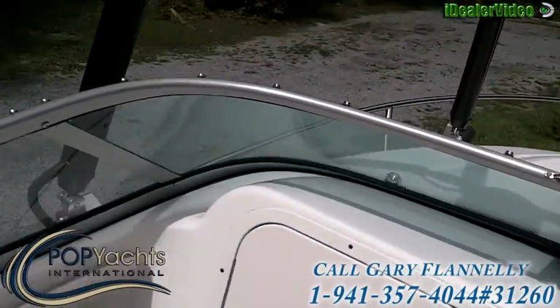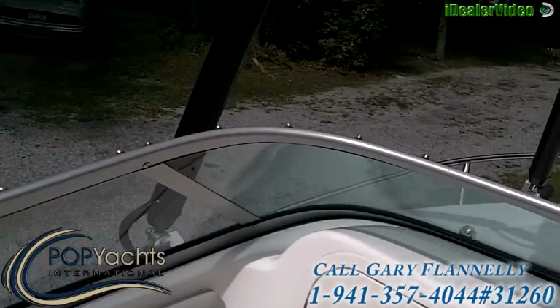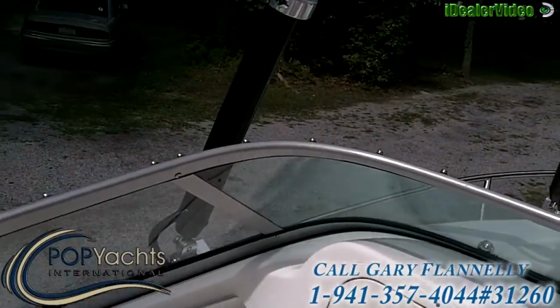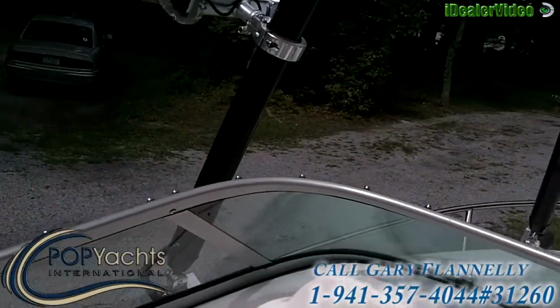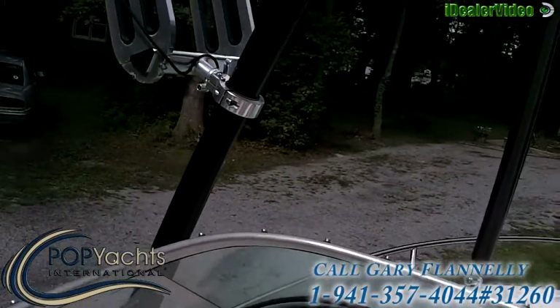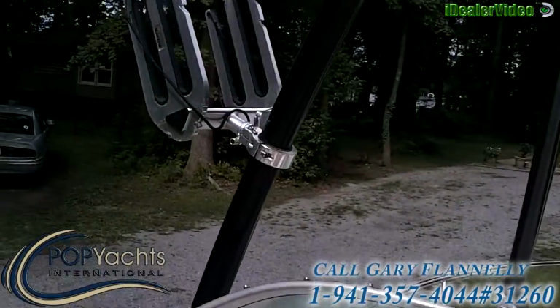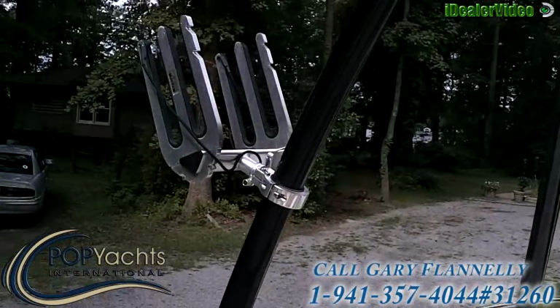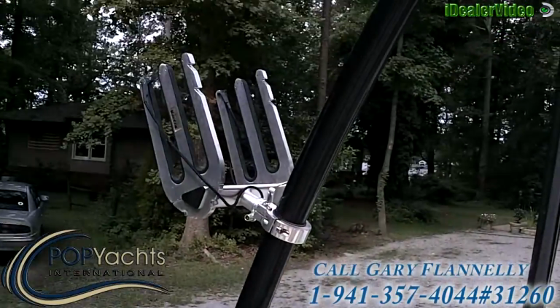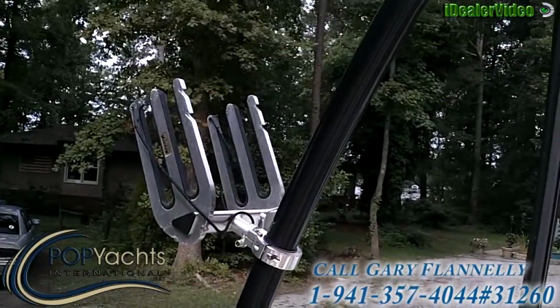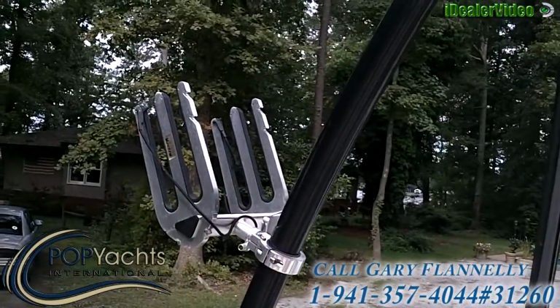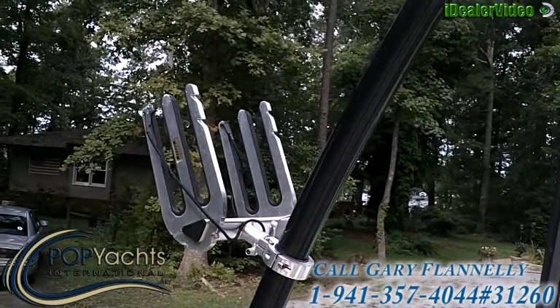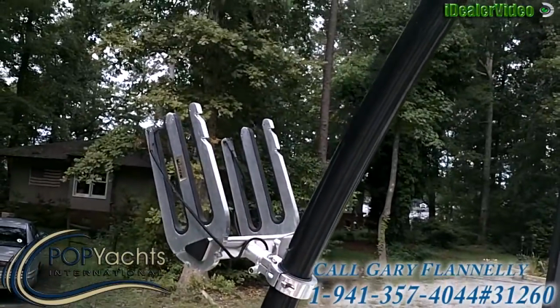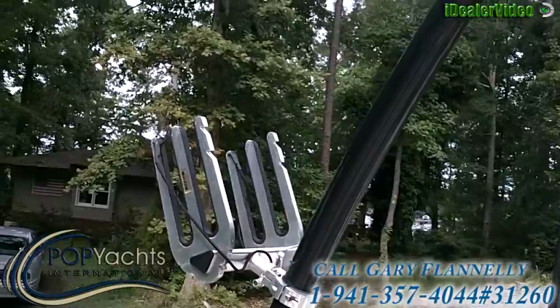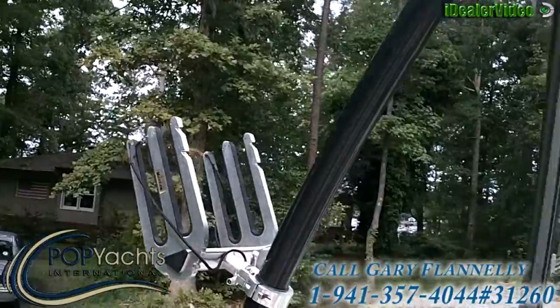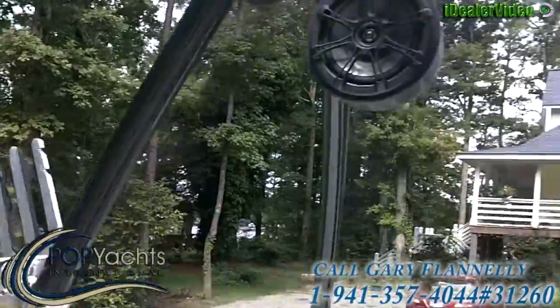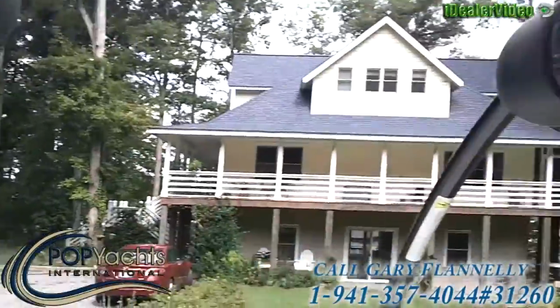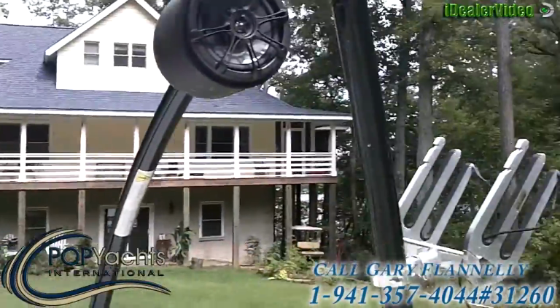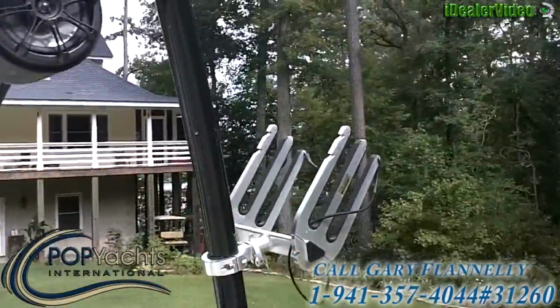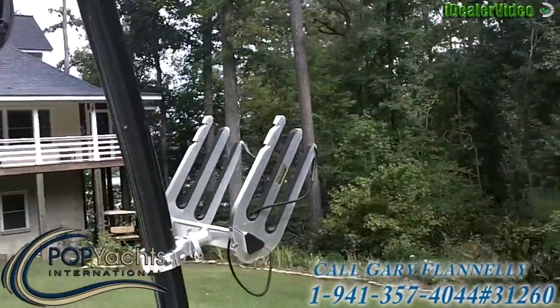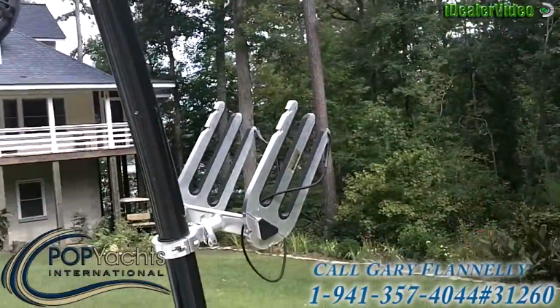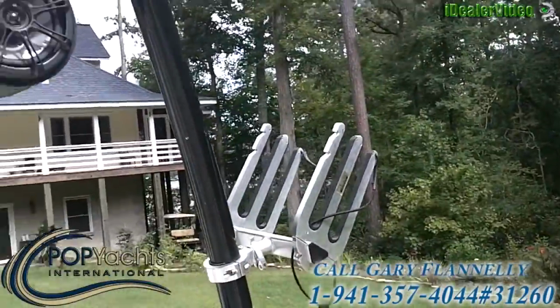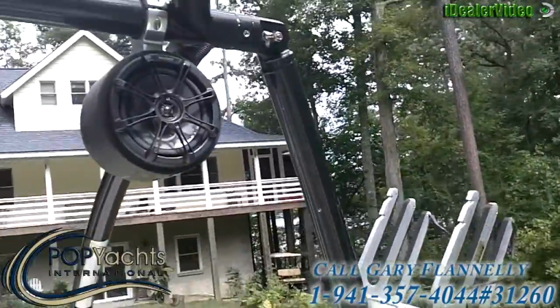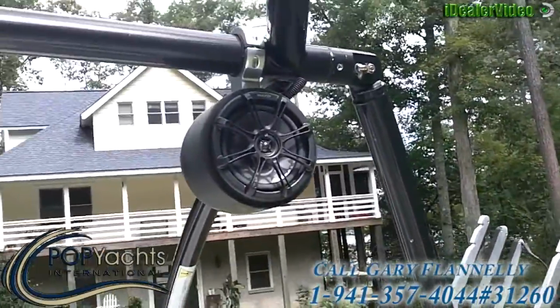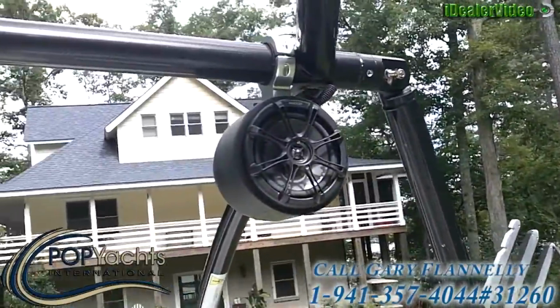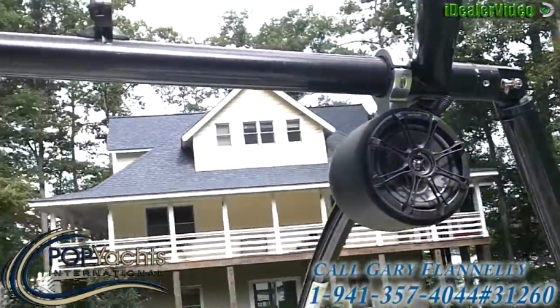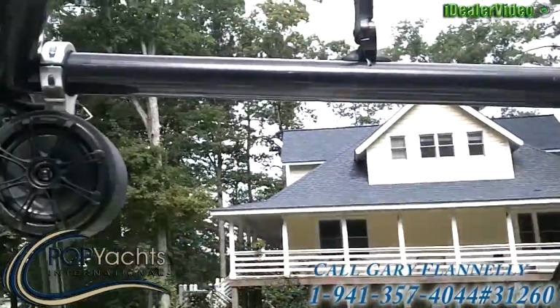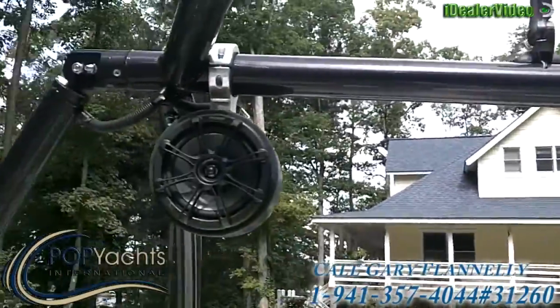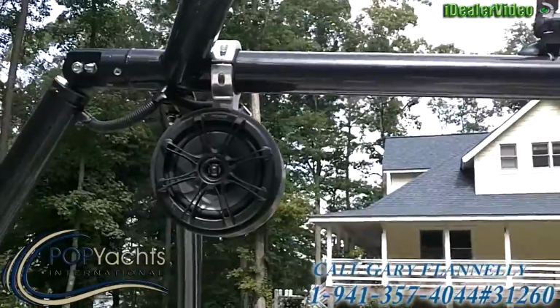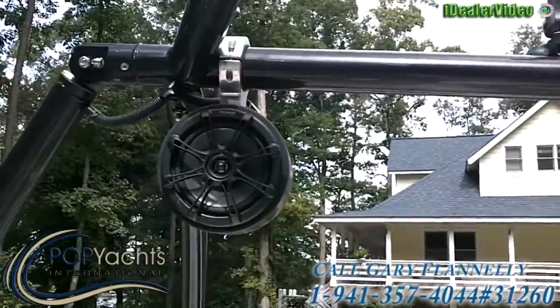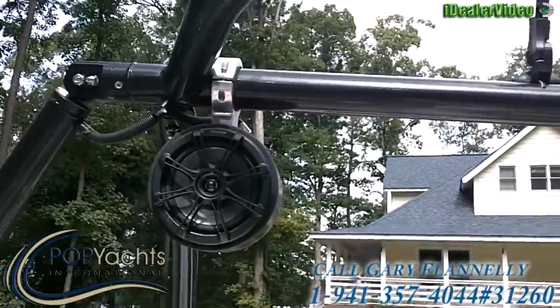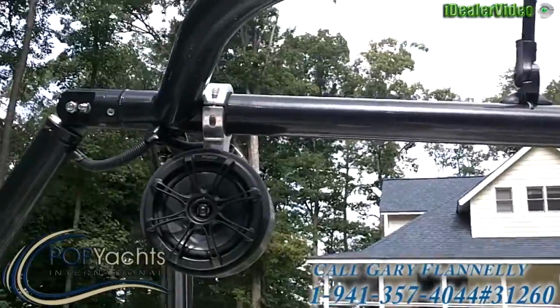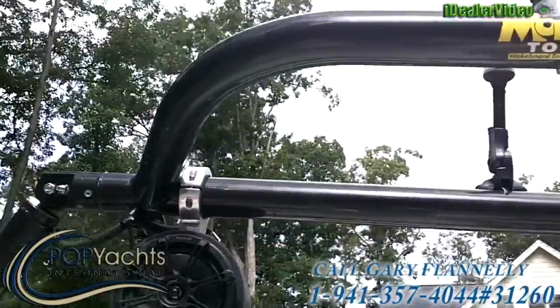As you can see, it's got a monster ski and wakeboard tower on it with racks on both sides, and some killer speakers mounted on it.